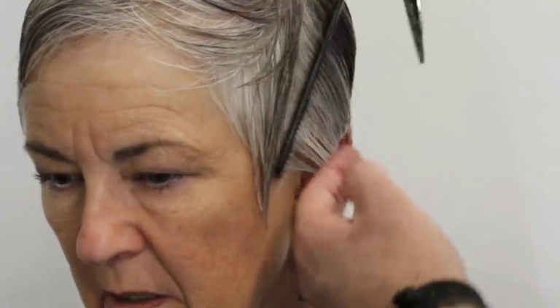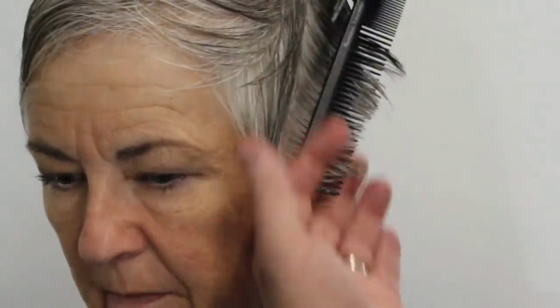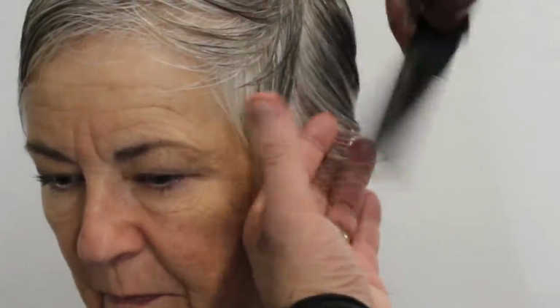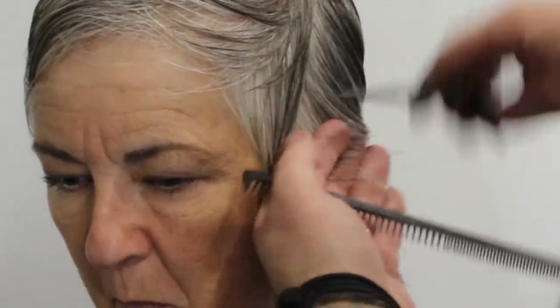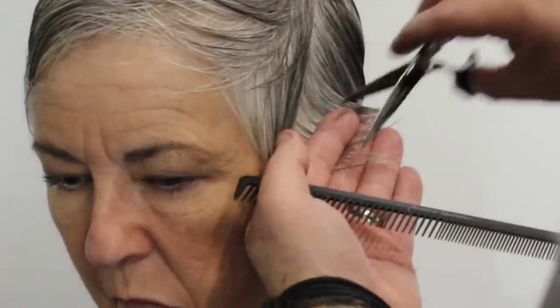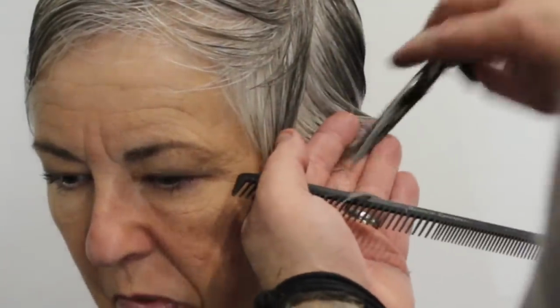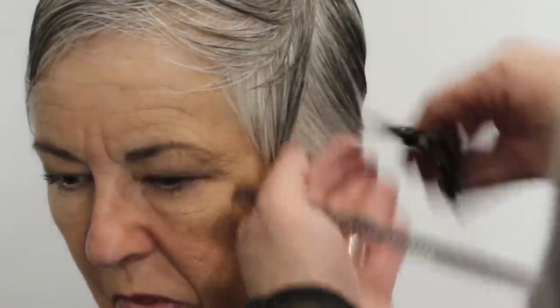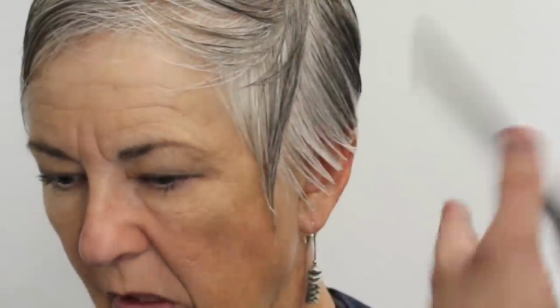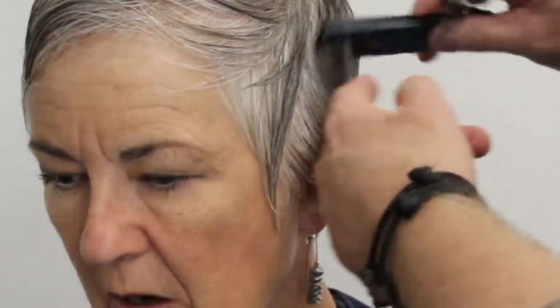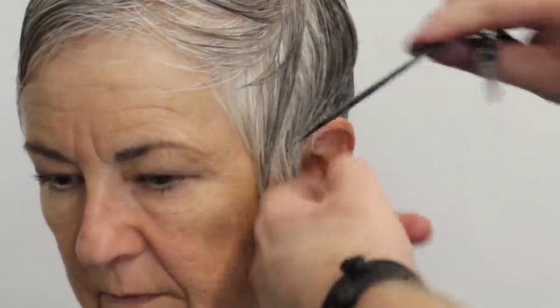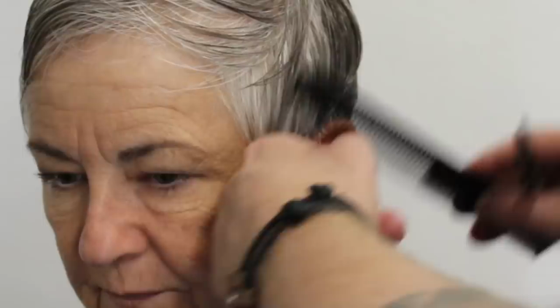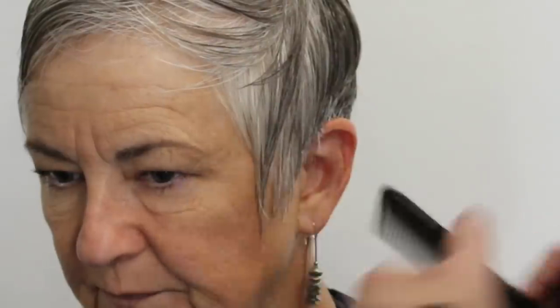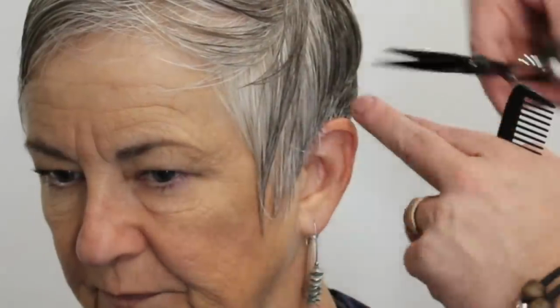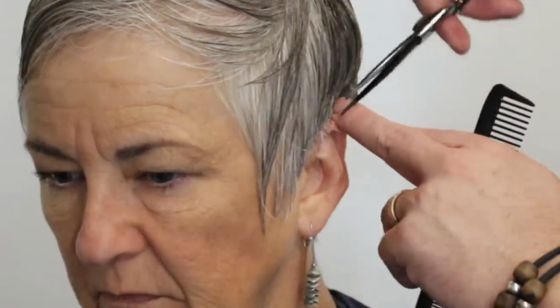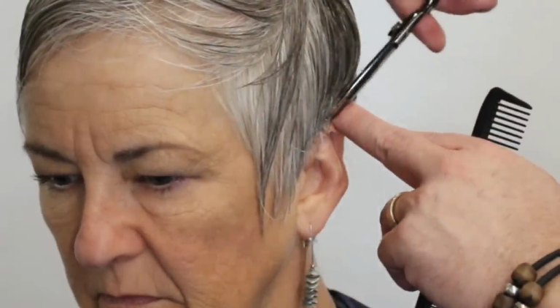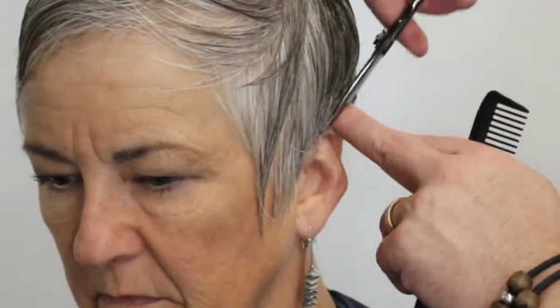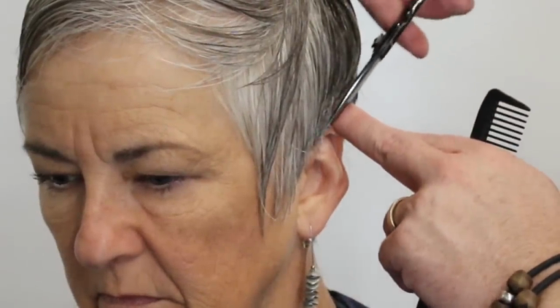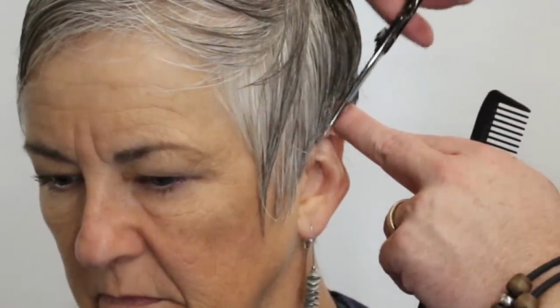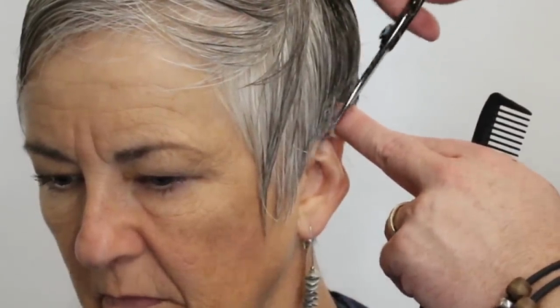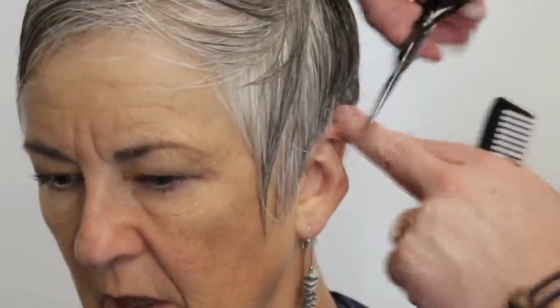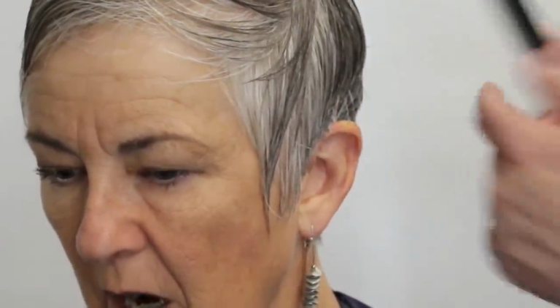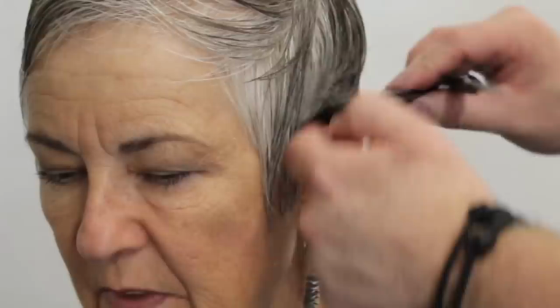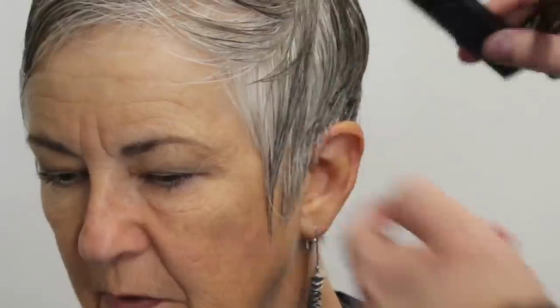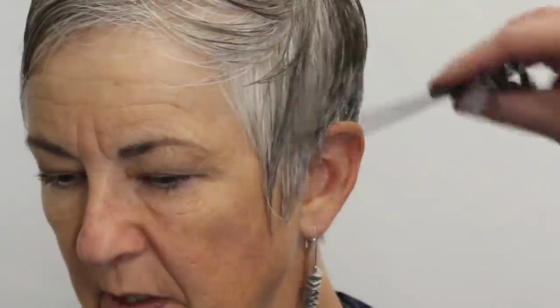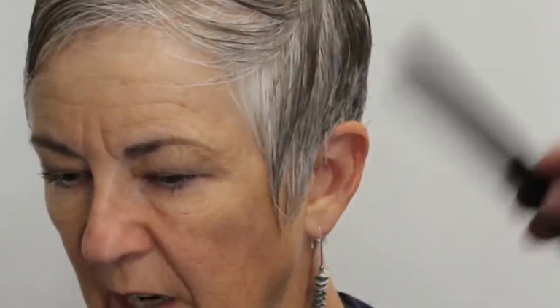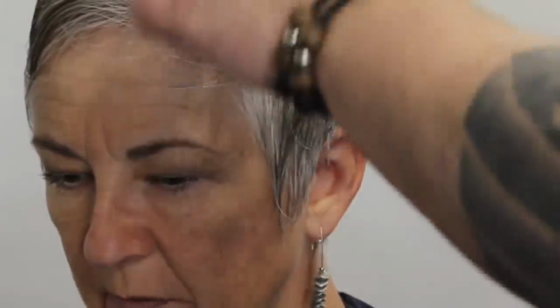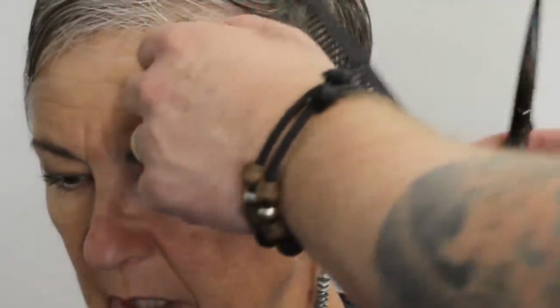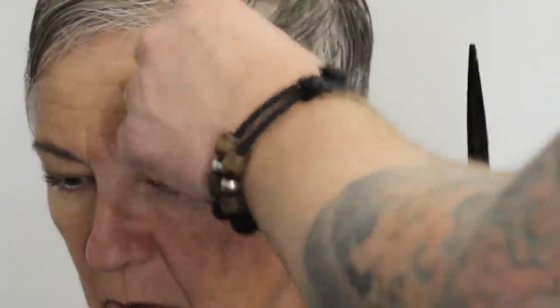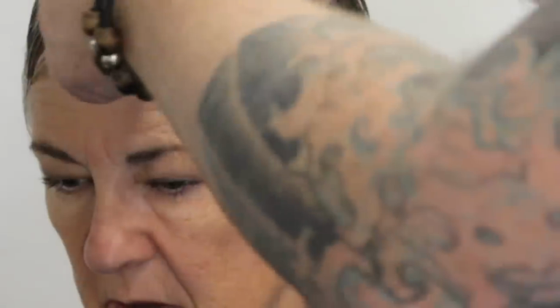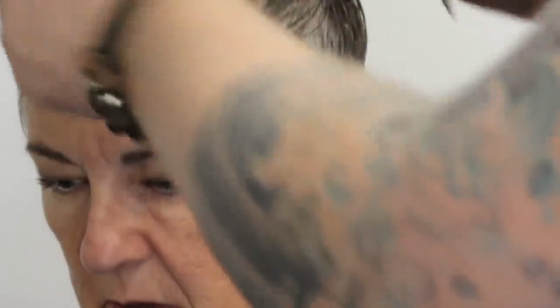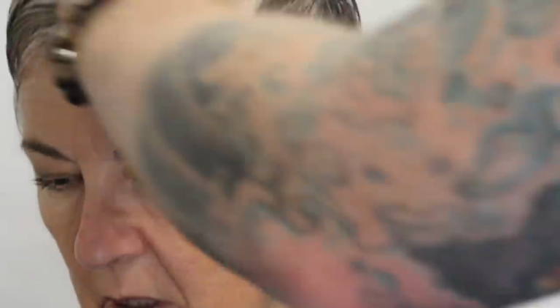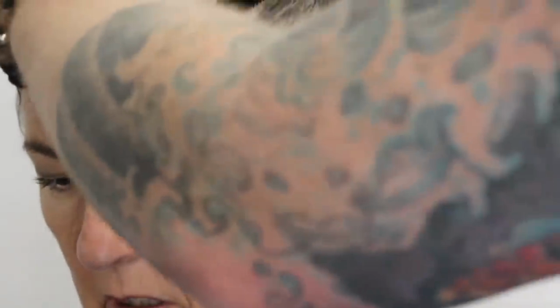As I'm taking this section, I'm actually working into the cheekbone — I'm following that line, so we want it to come right into the cheekbone. We're going to keep a little bit of length in the crown to create a line that continues, which is going to give her a nice profile shot.